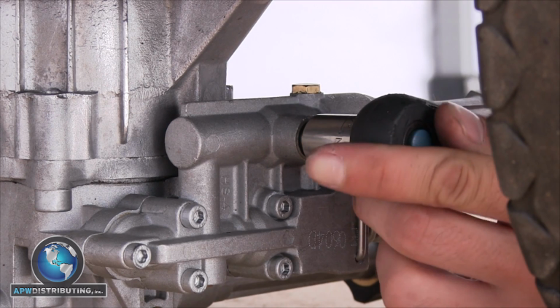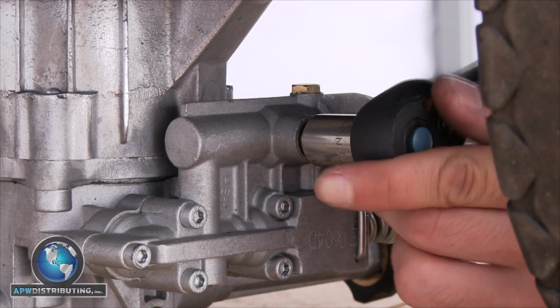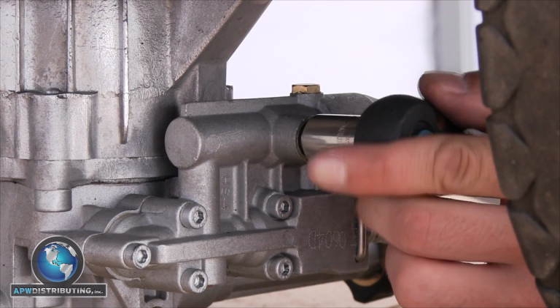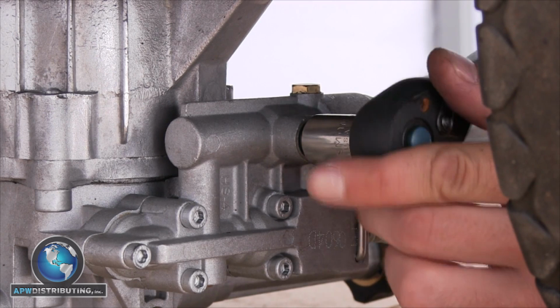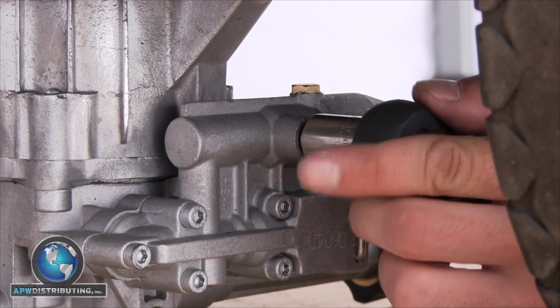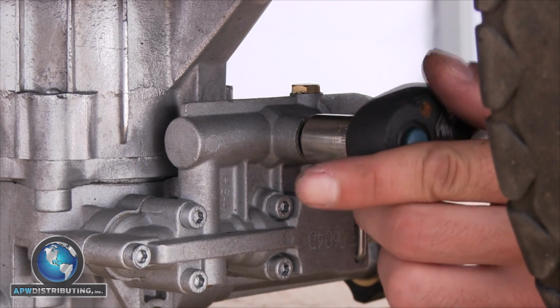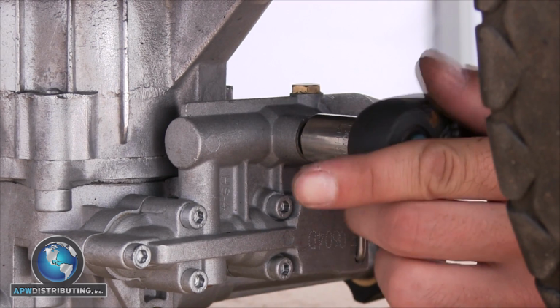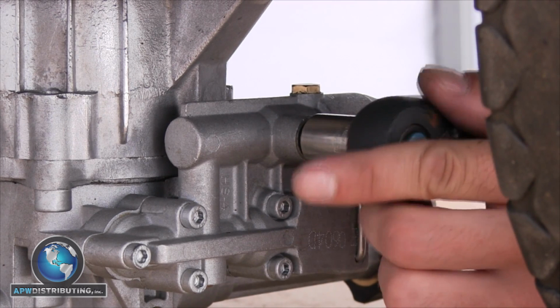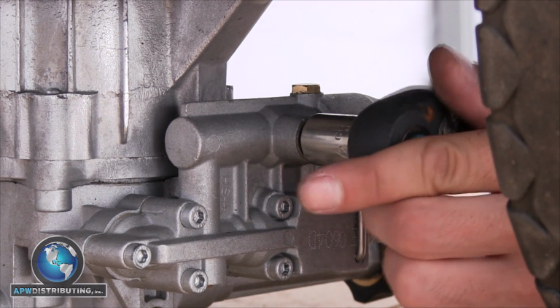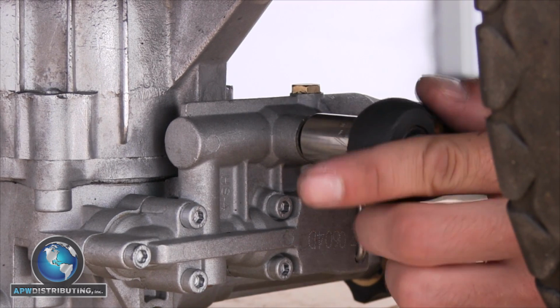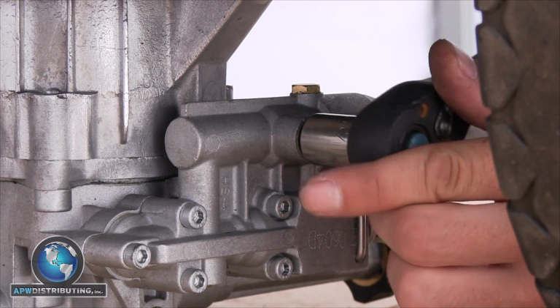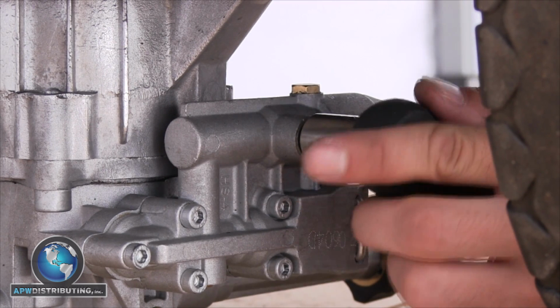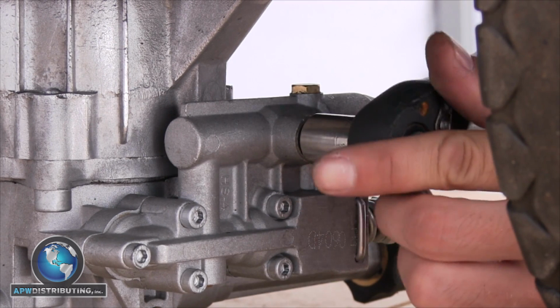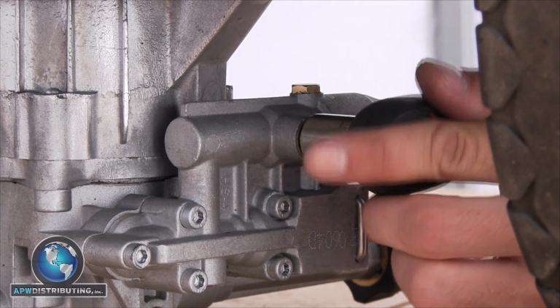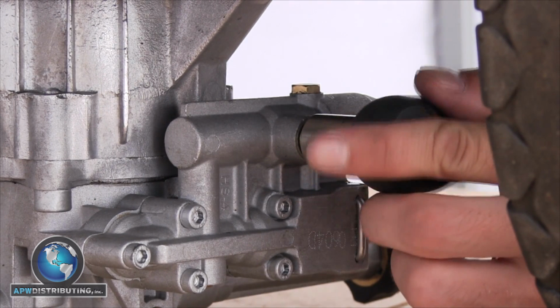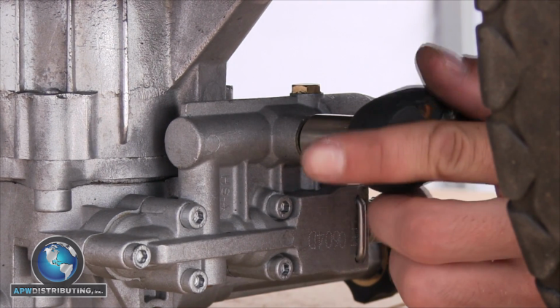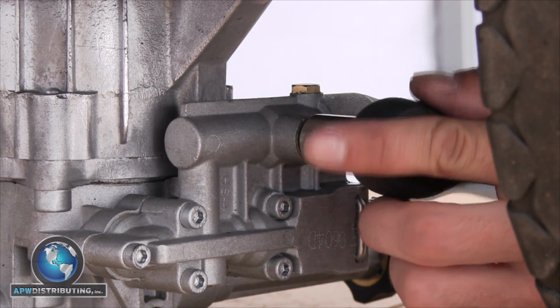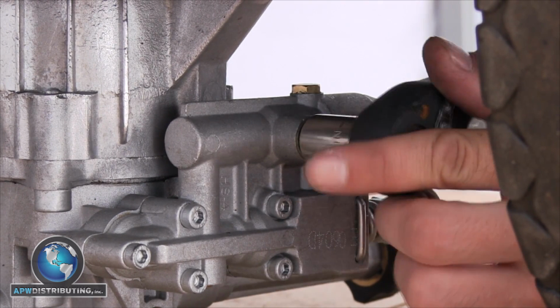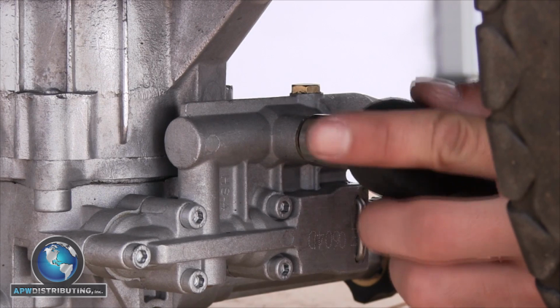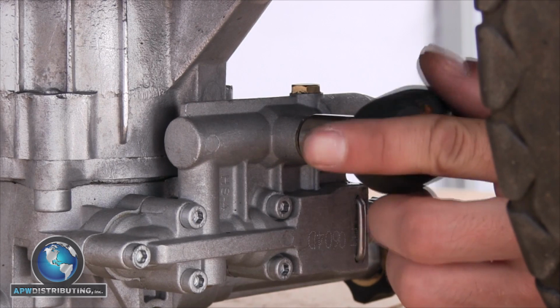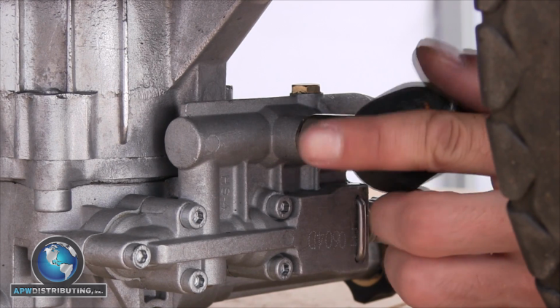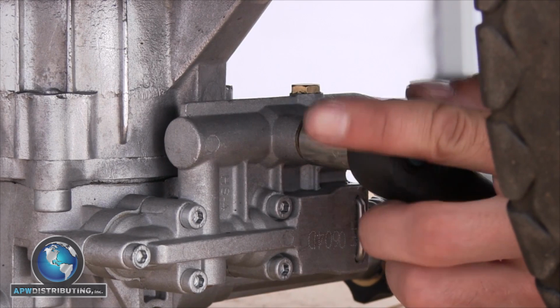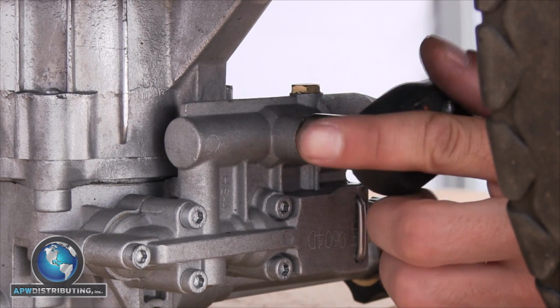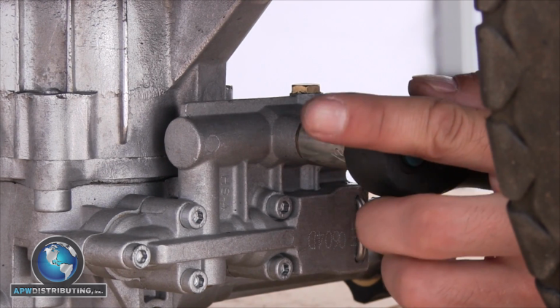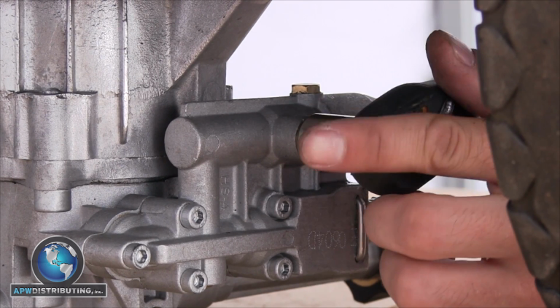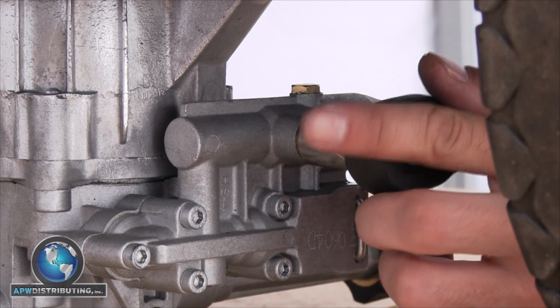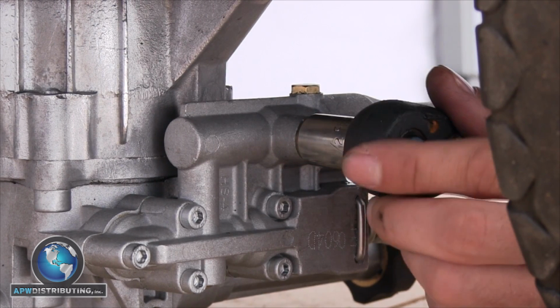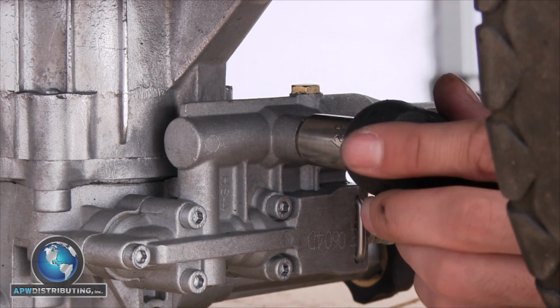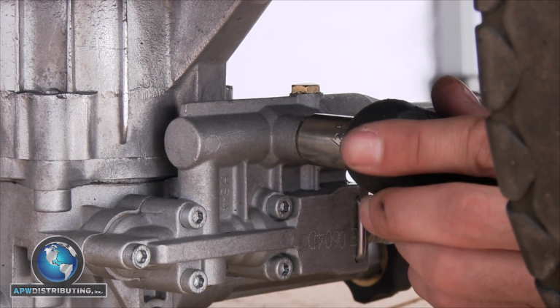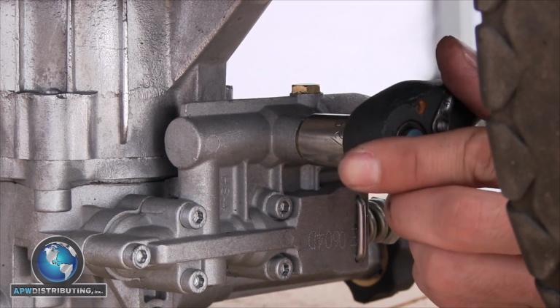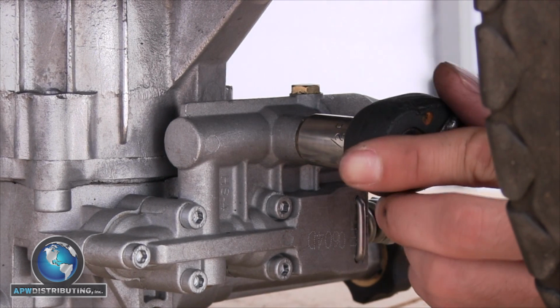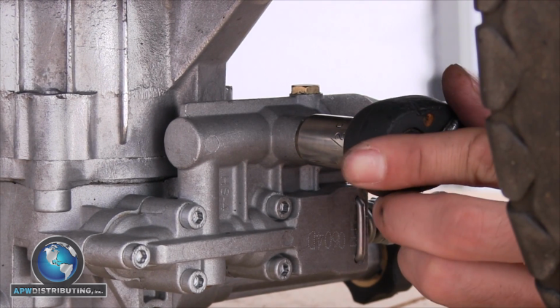Make sure not to tighten it too tight, because you can cause it to break off or strip out the aluminum threads of the manifold. Just snug it up and the o-rings will prevent it from leaking.